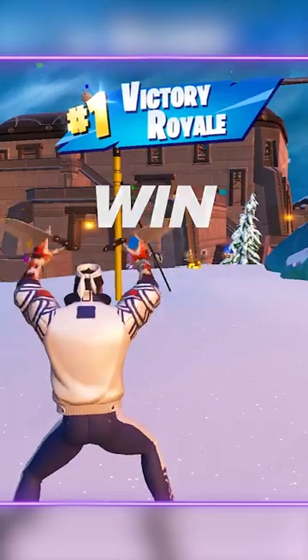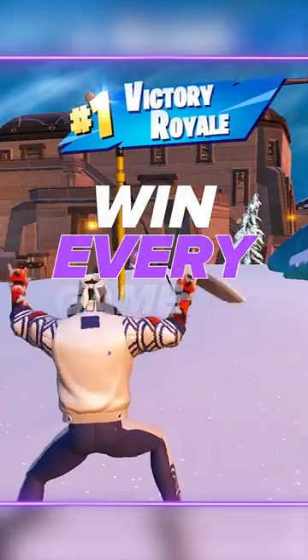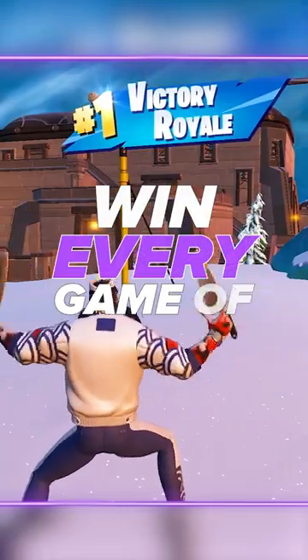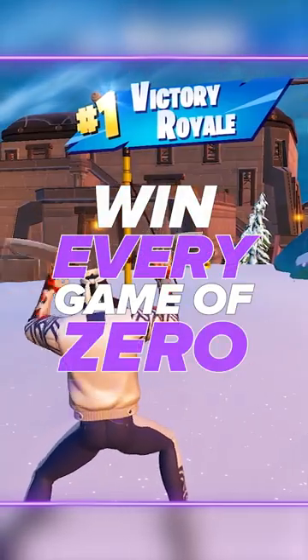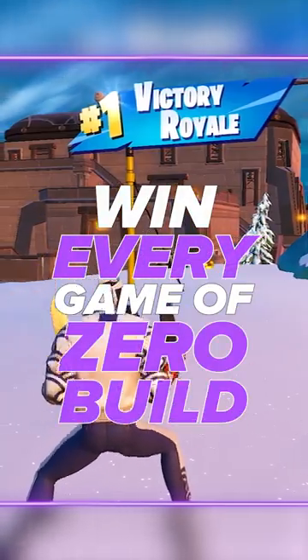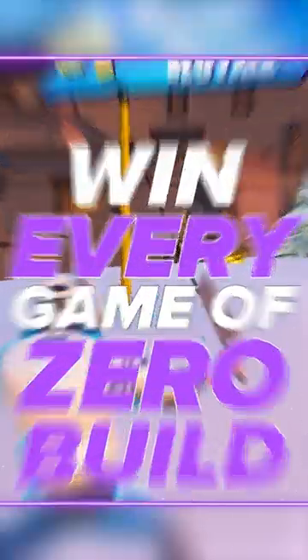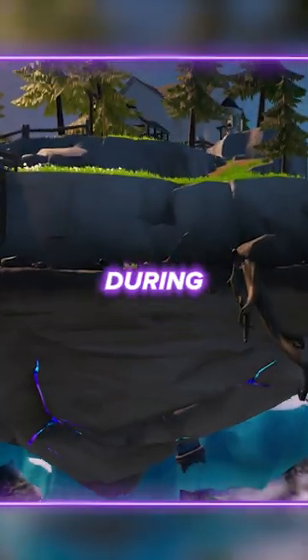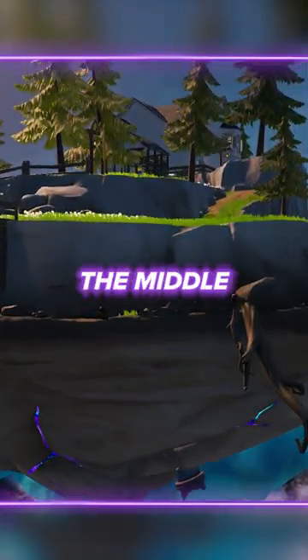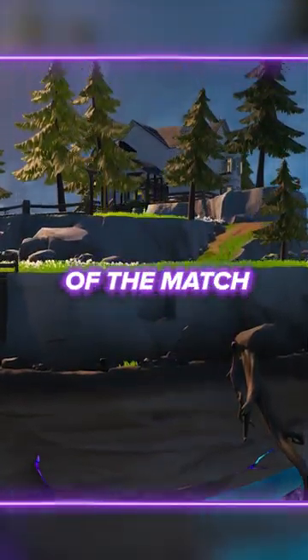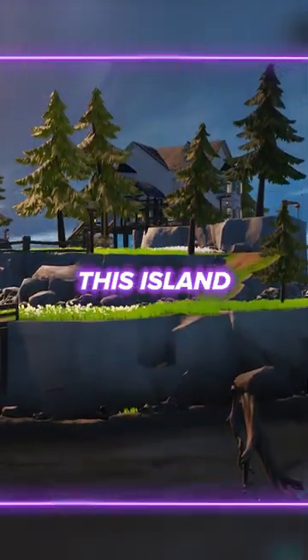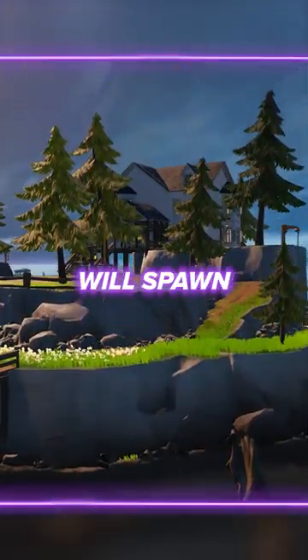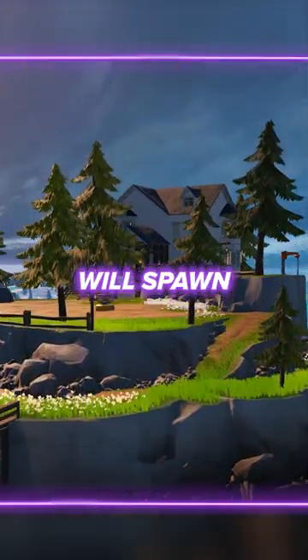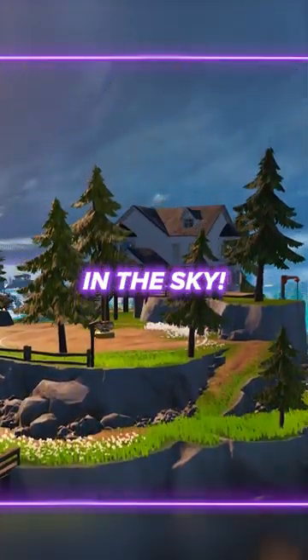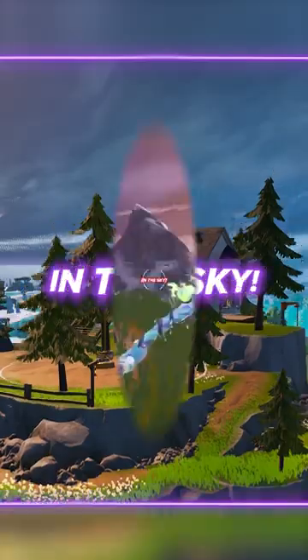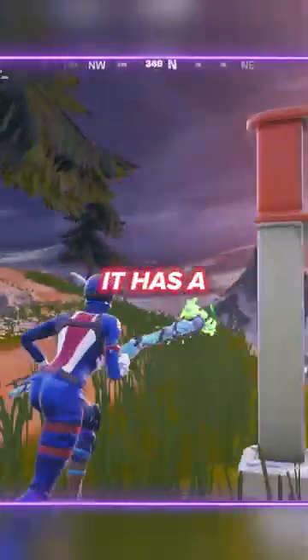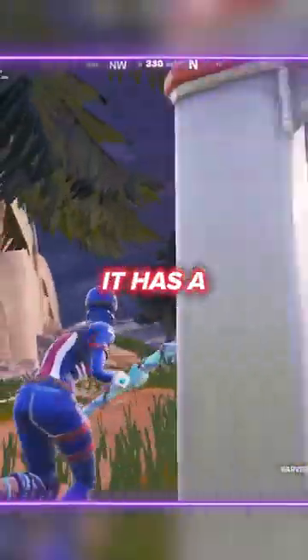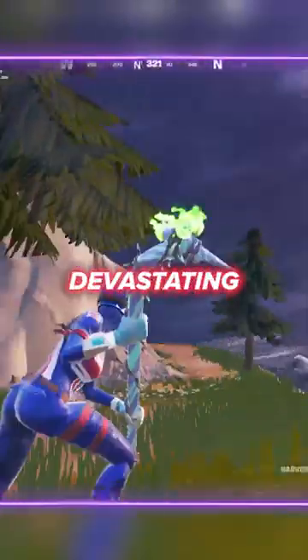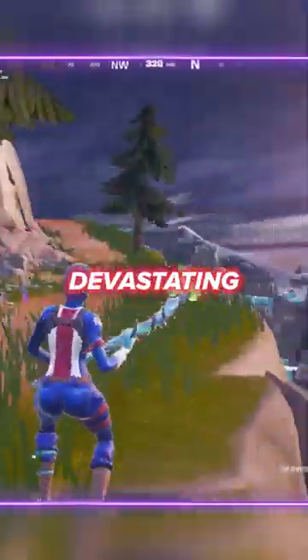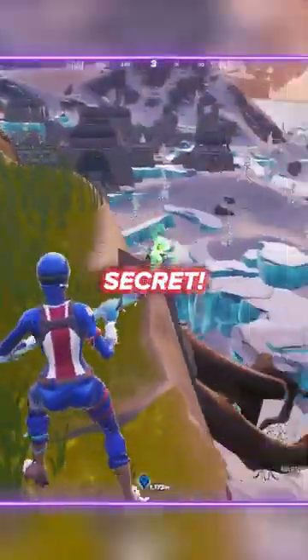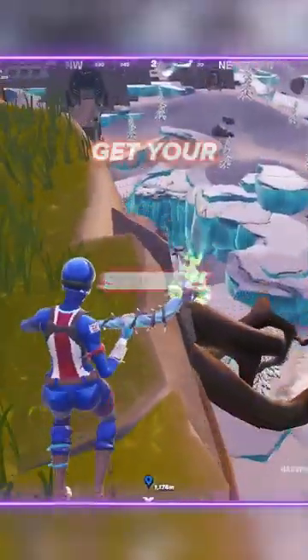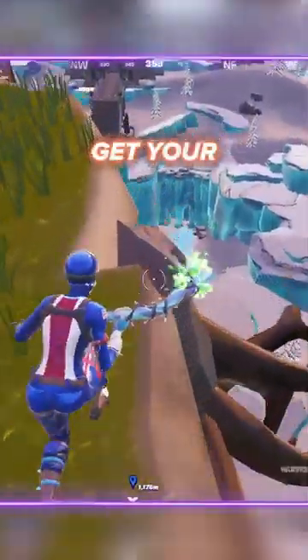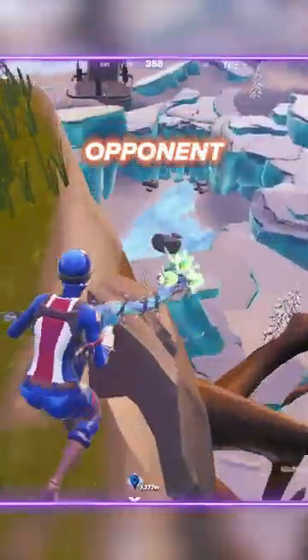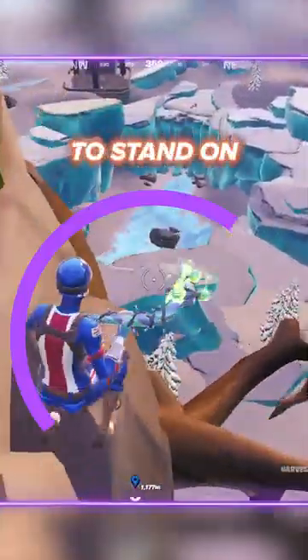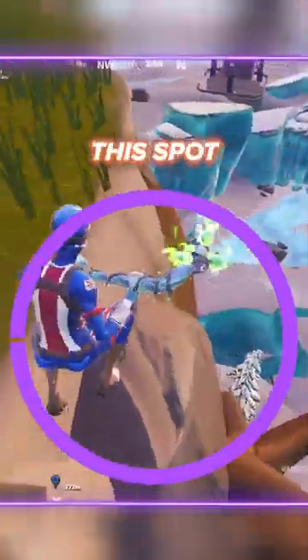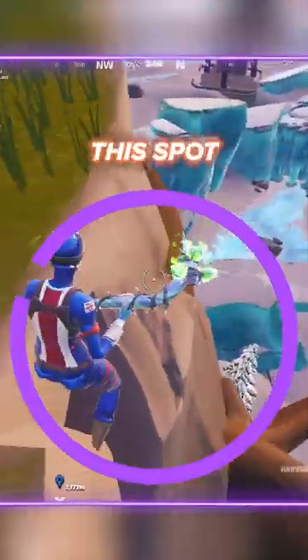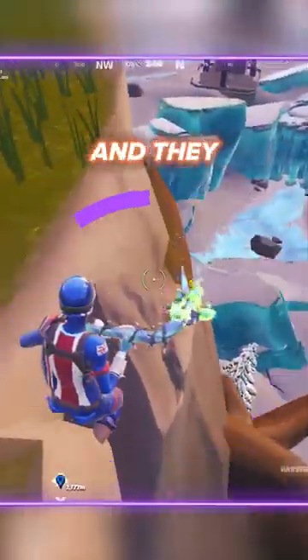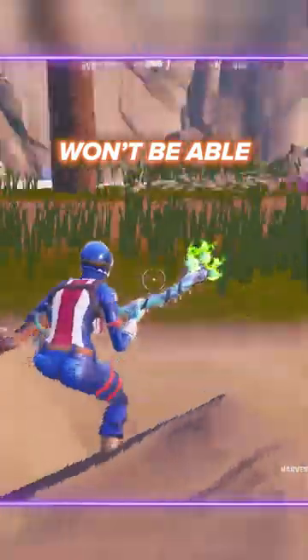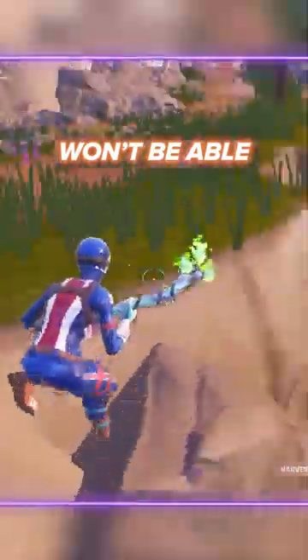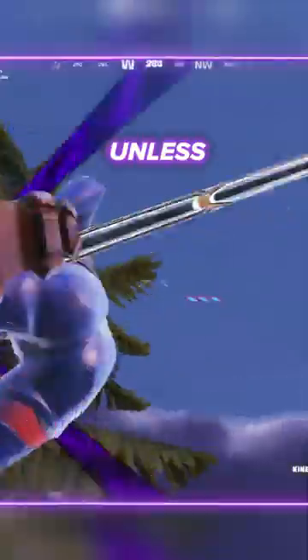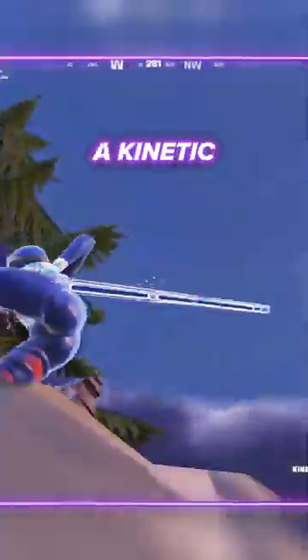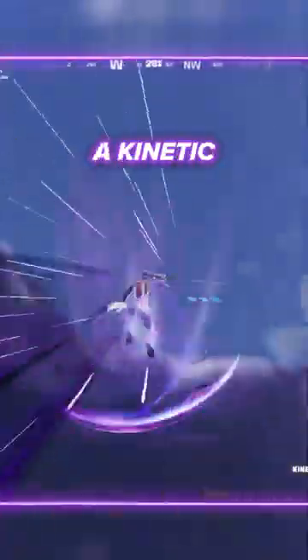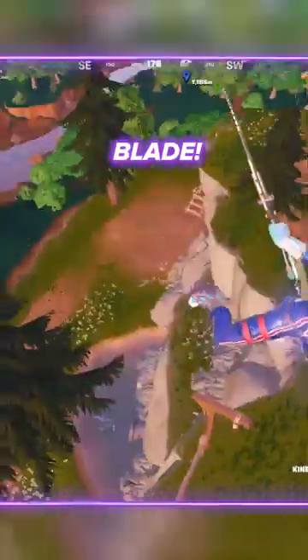Win every game of Zero Build. During the middle of the match, this island will spawn in the sky. It has a devastating secret. Get your opponent to stand on this spot and they won't be able to leave unless they have a kinetic blade.